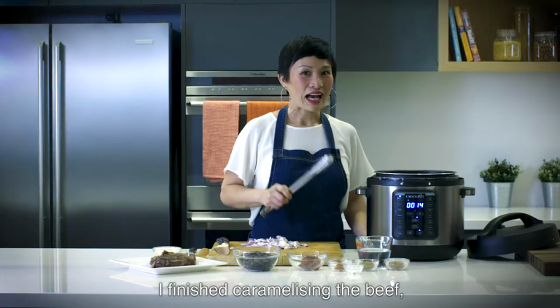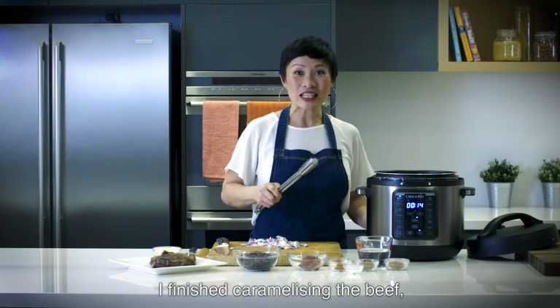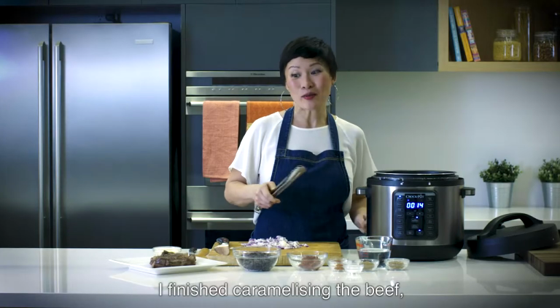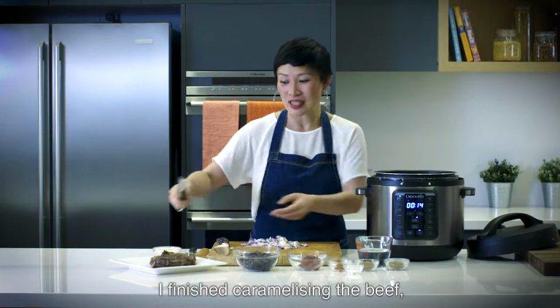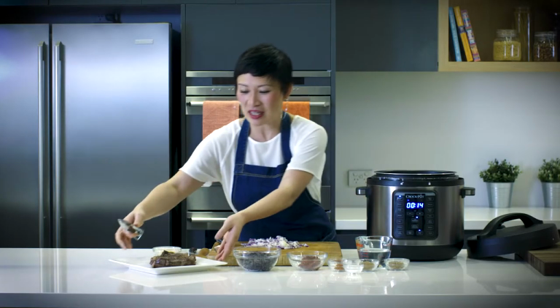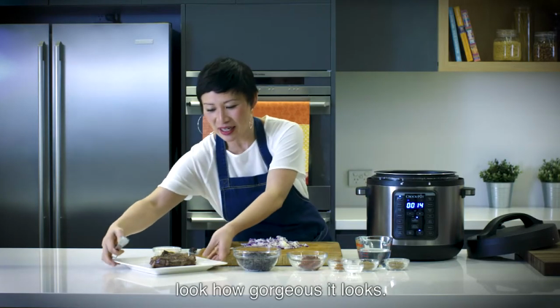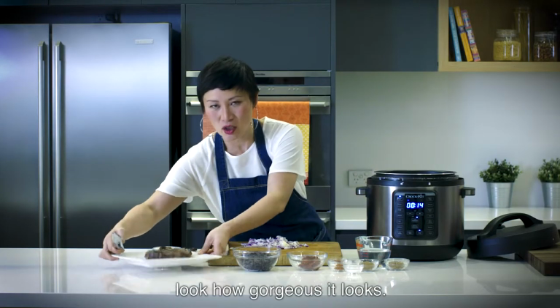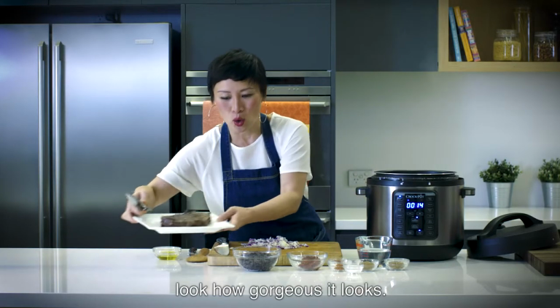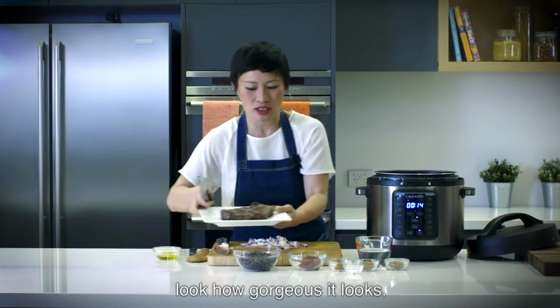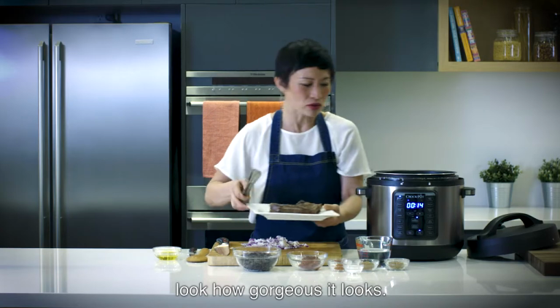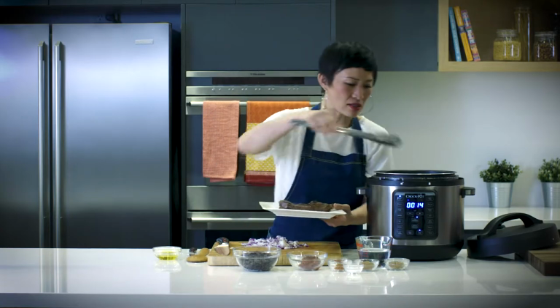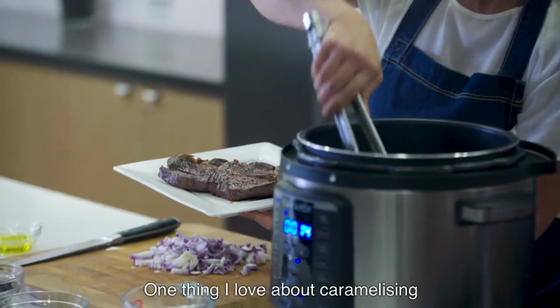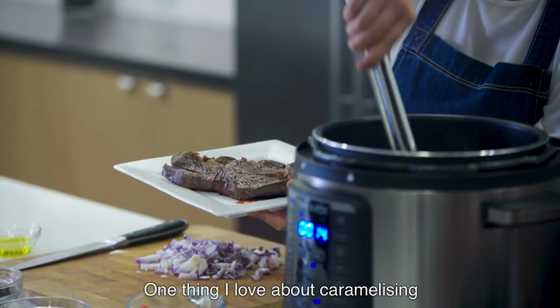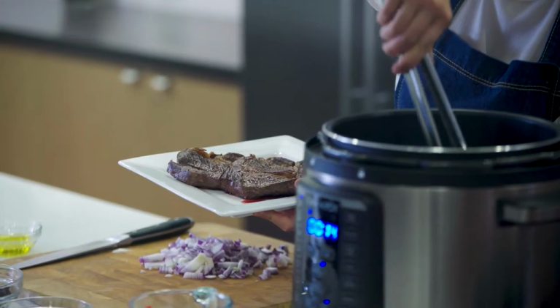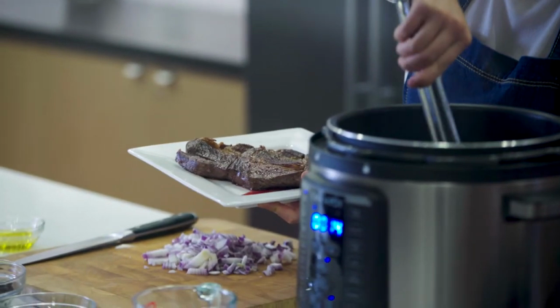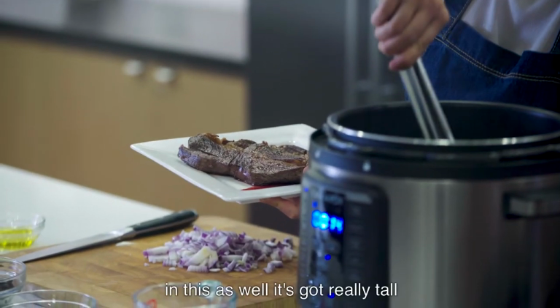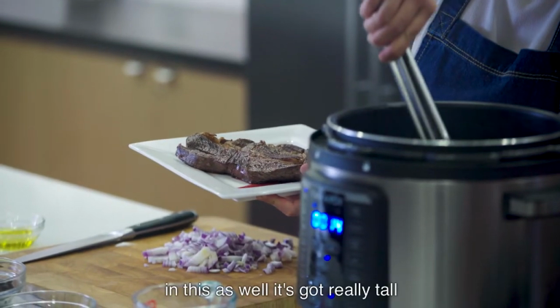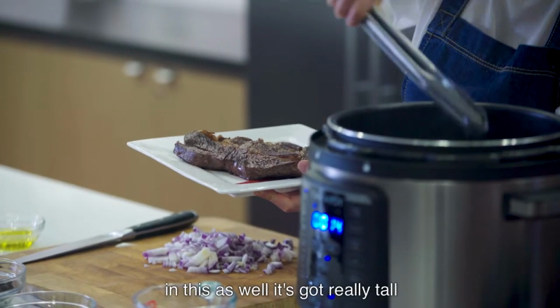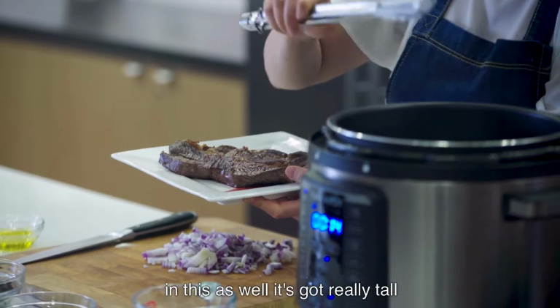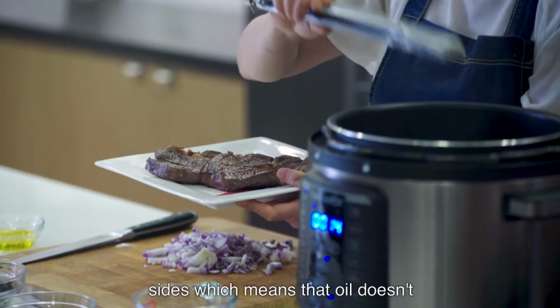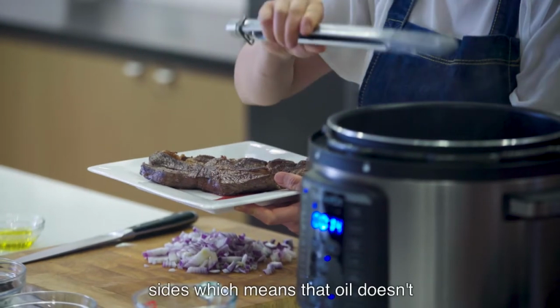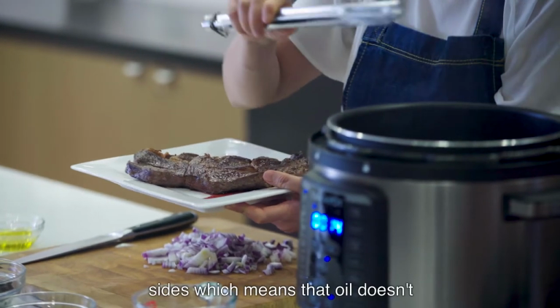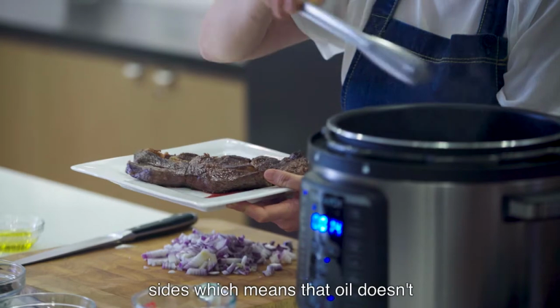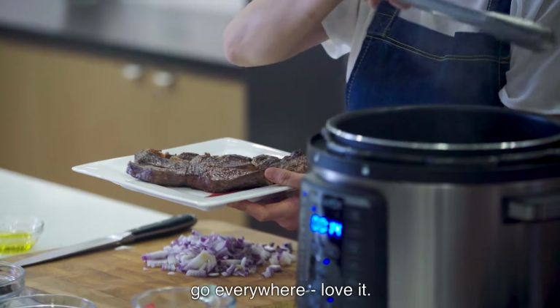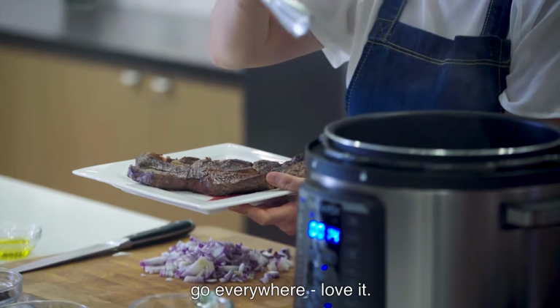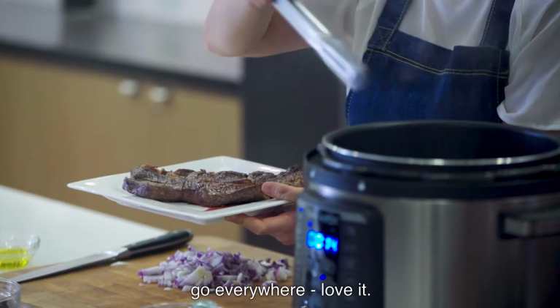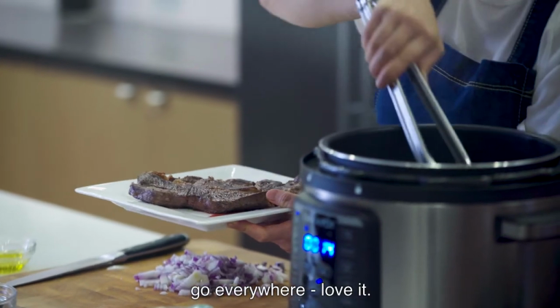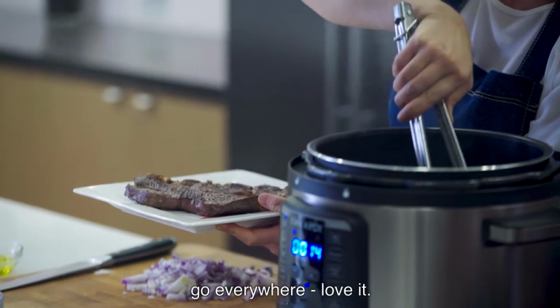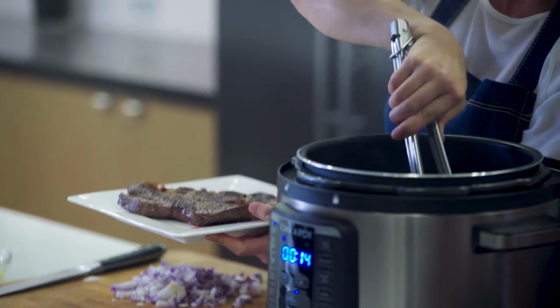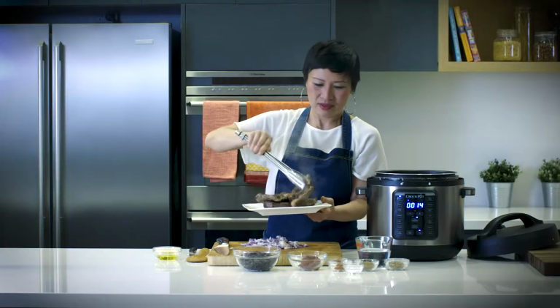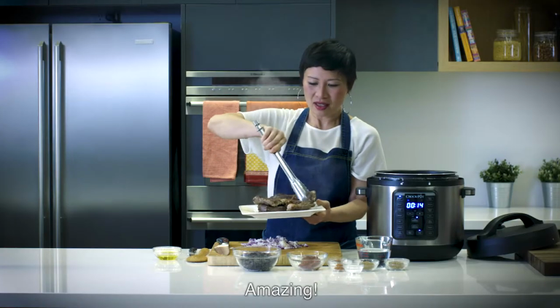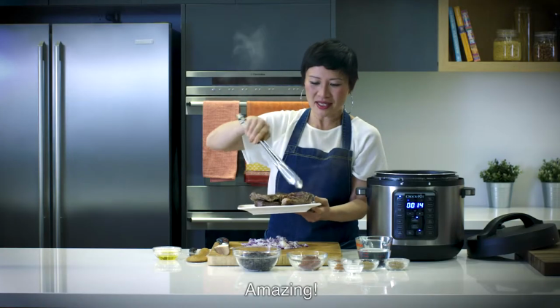I've finished caramelising the beef. Look how gorgeous it looks. One thing I love about caramelising in this as well — it's got really tall sides, which means the oil doesn't go everywhere. Love it. Amazing.